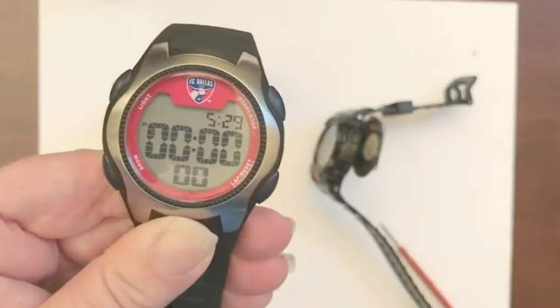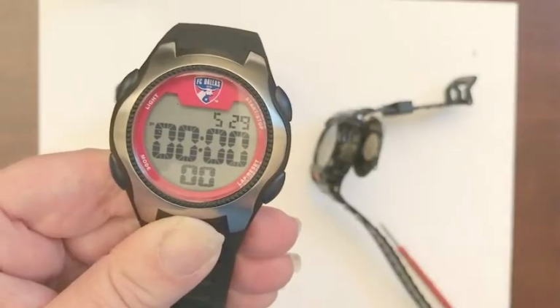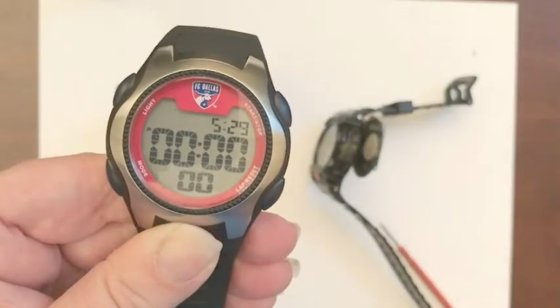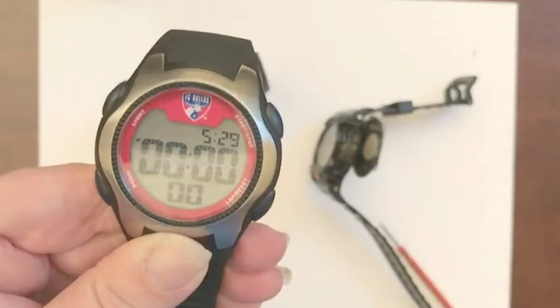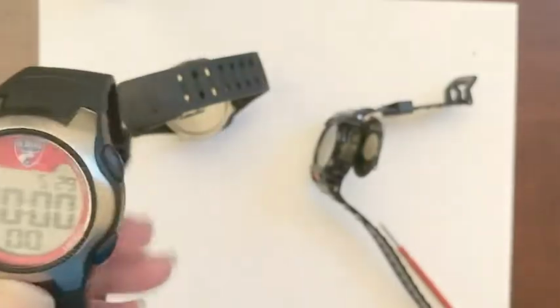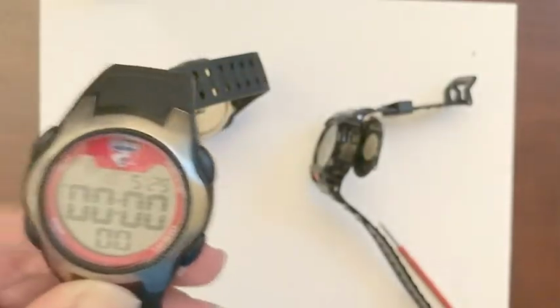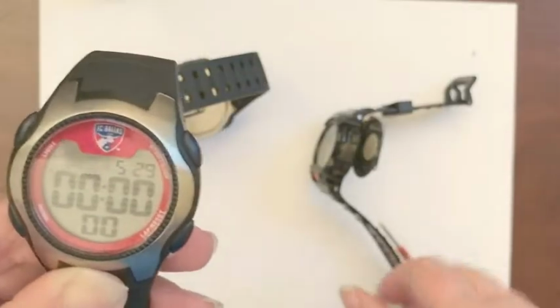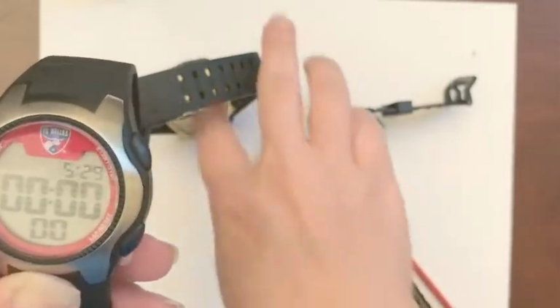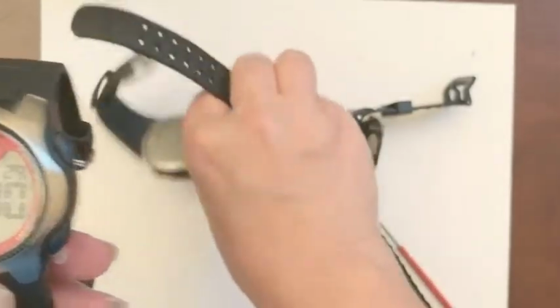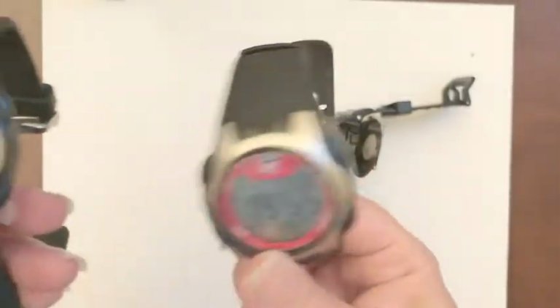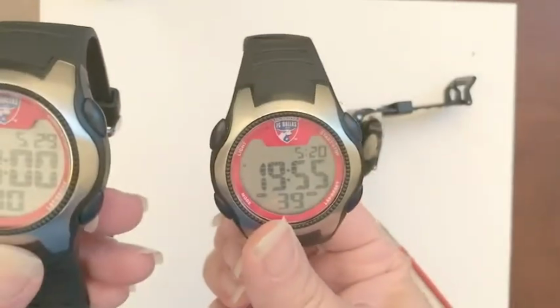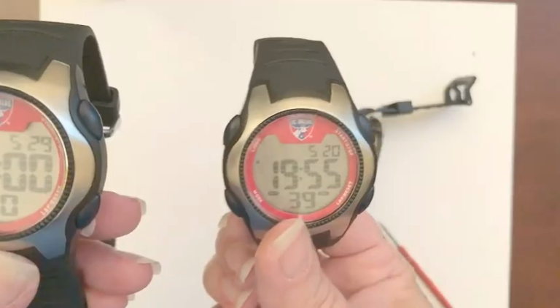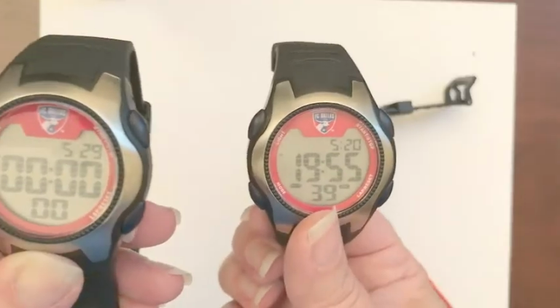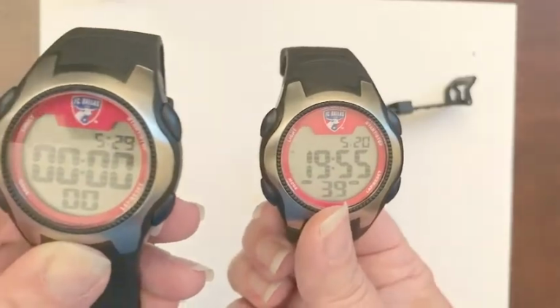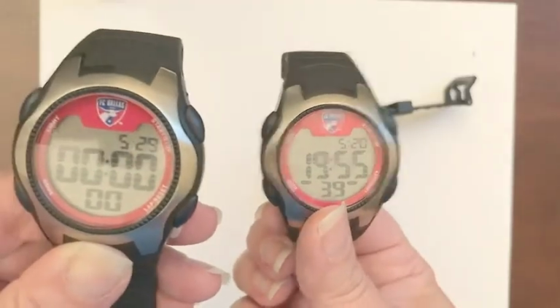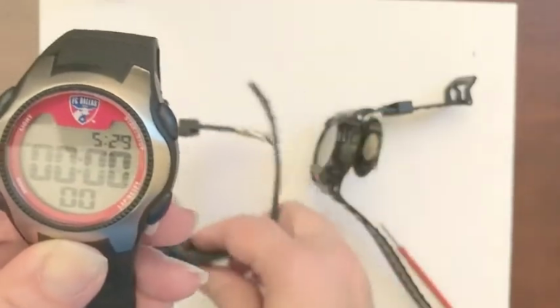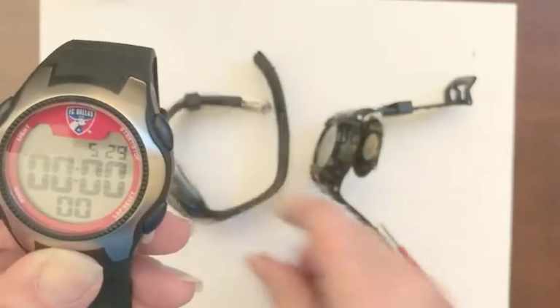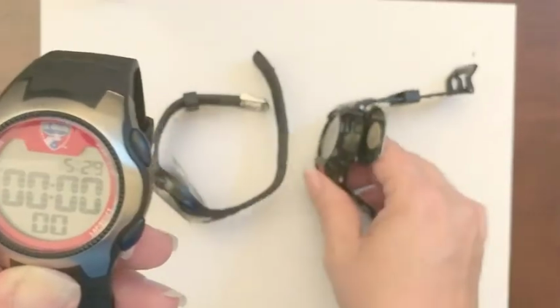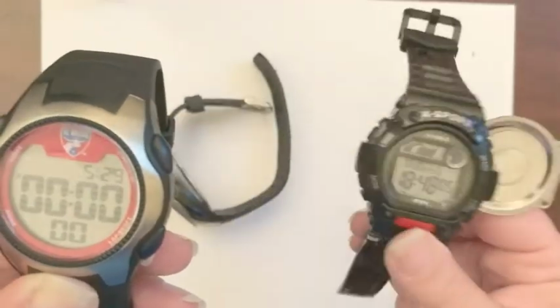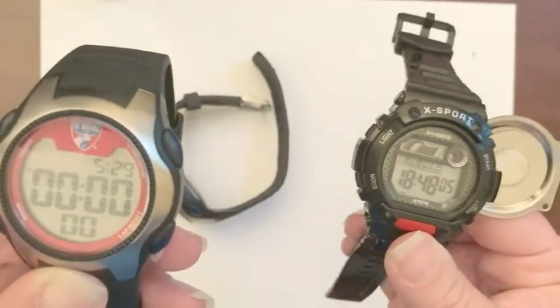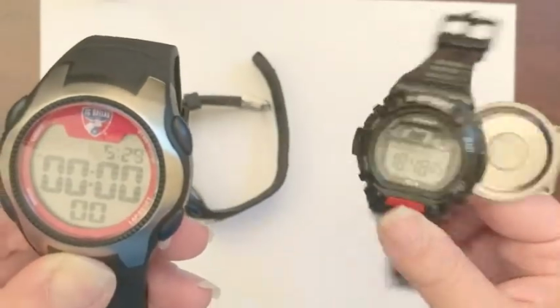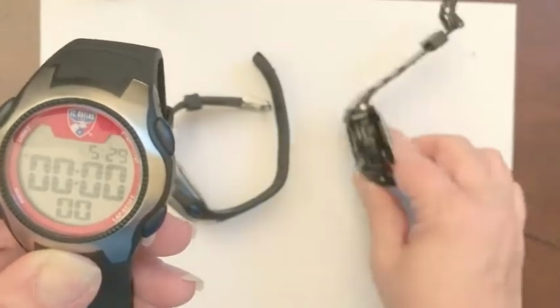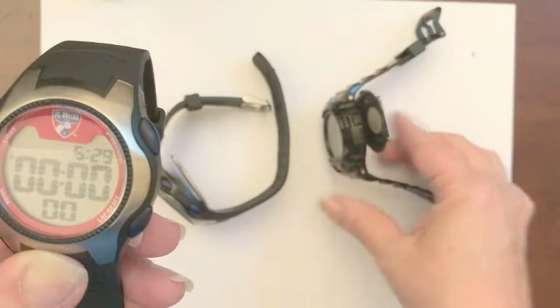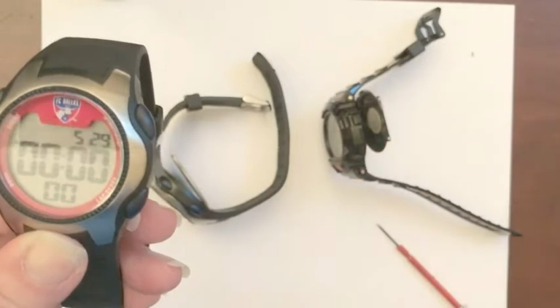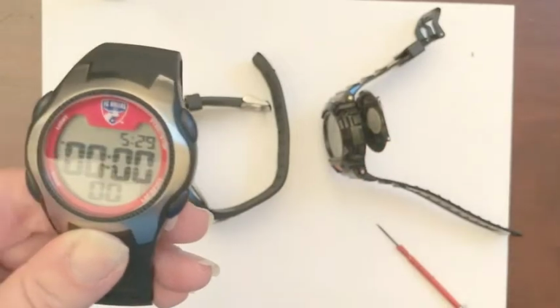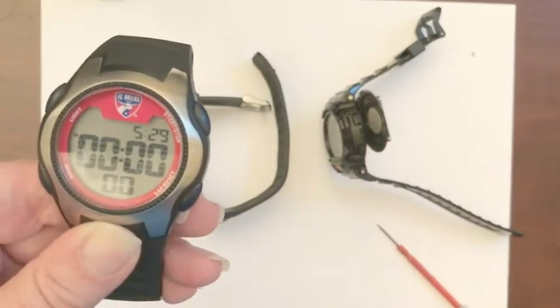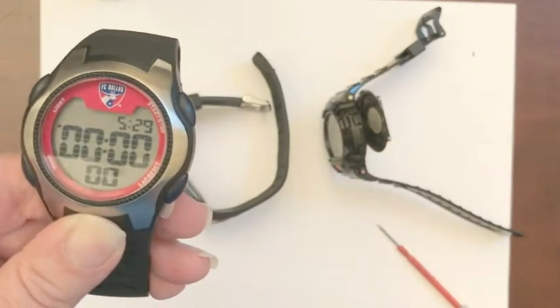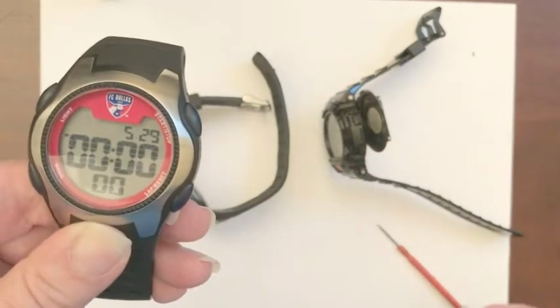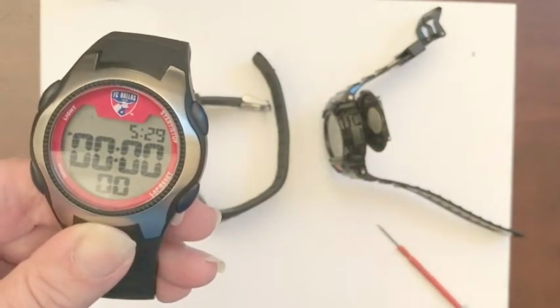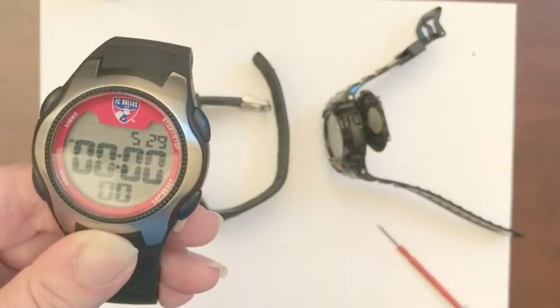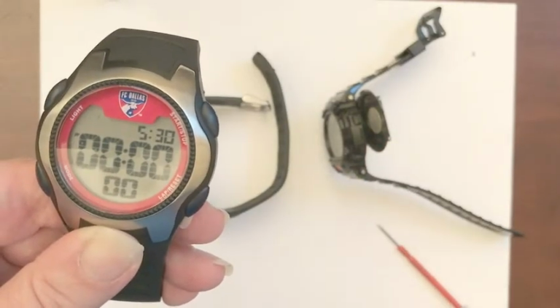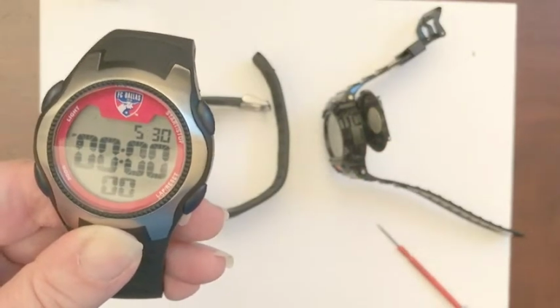There's a simple solution. I have purchased some digital watches both at my local sporting goods store and also from Amazon, and there's not a watch you see here that's worth more than five, maybe ten dollars.